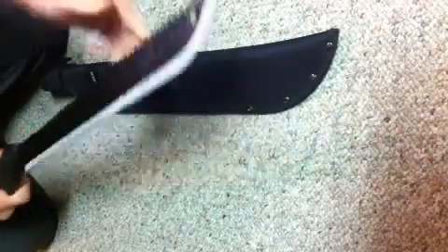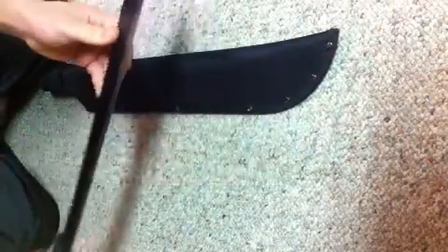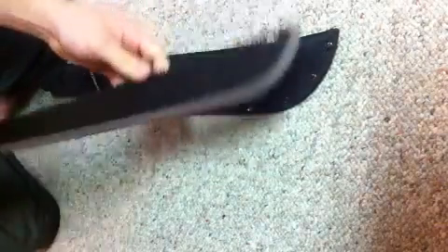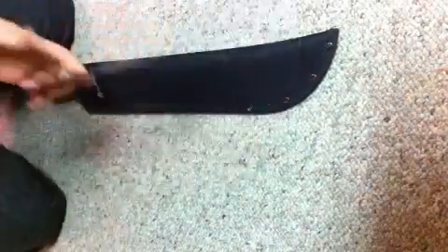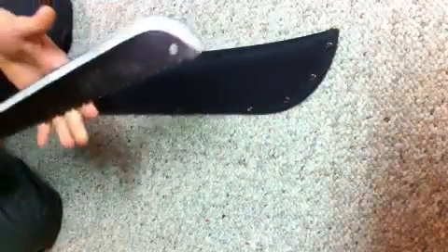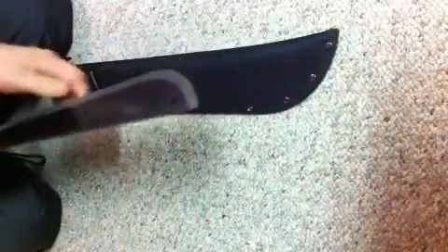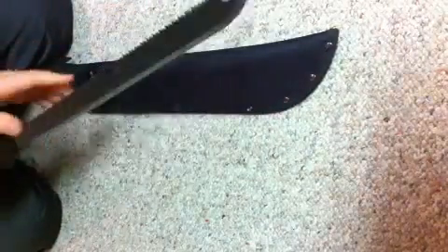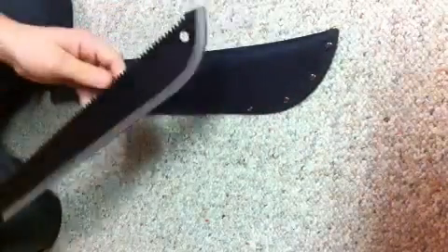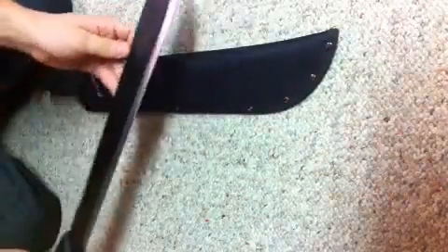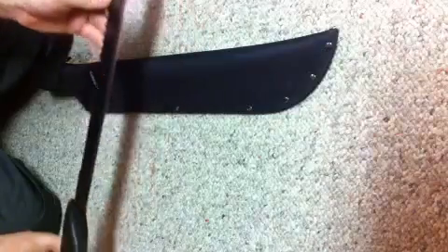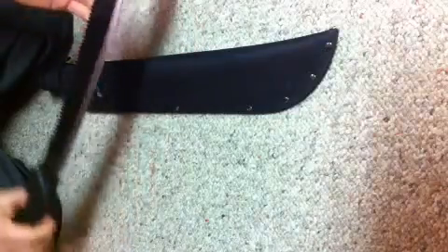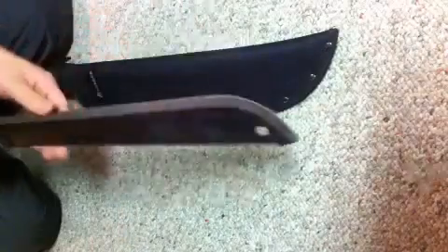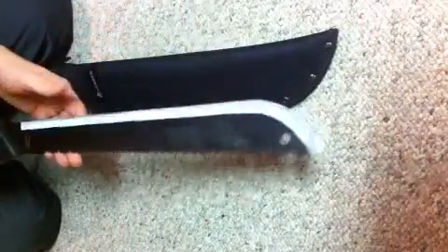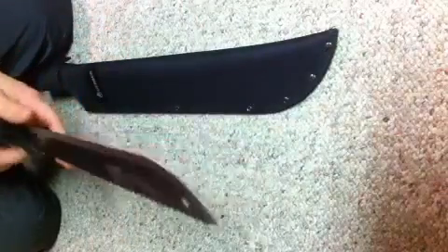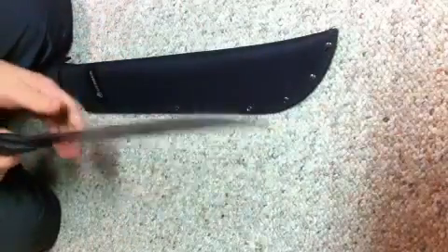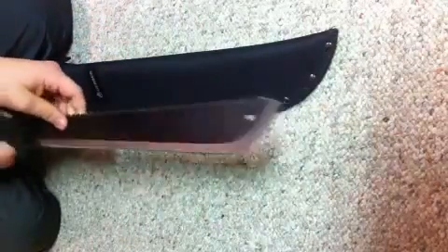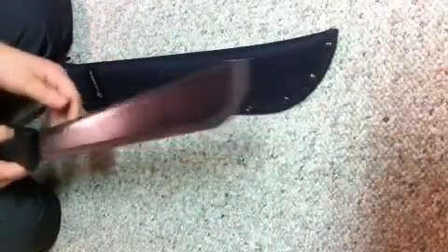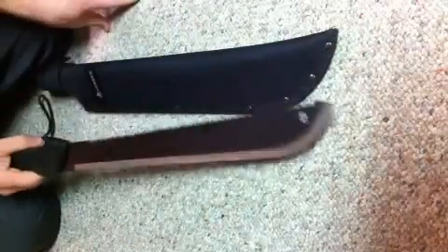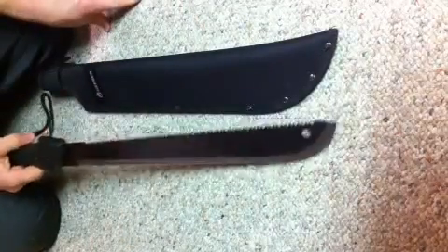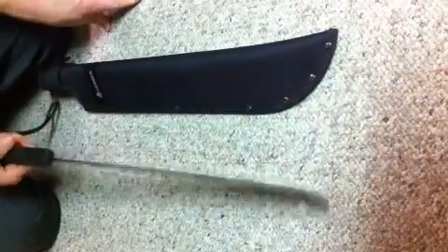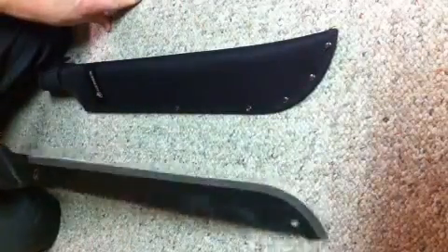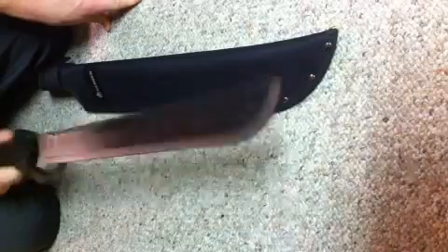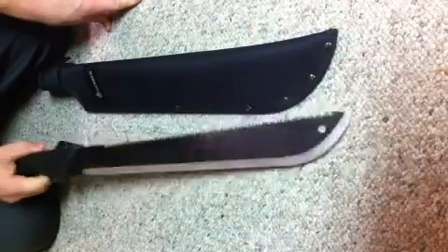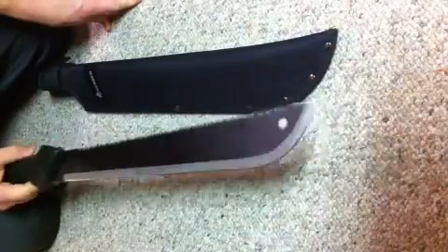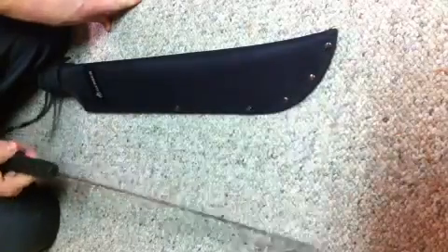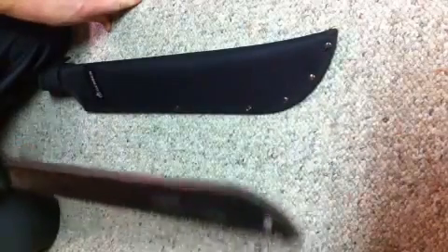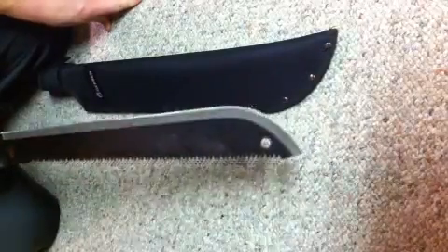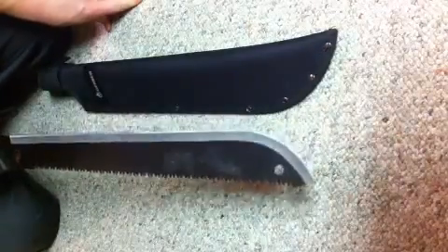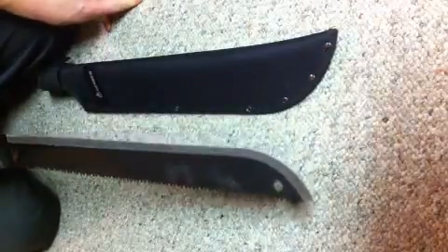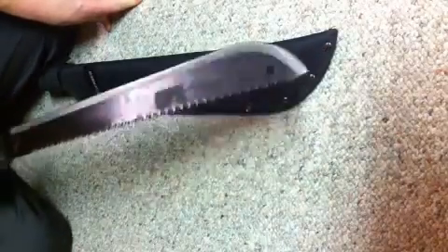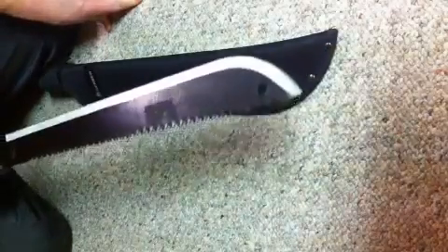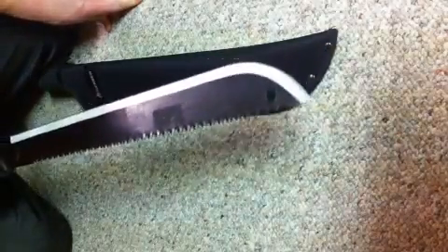I picked it up at Dick's Sporting Goods and it was just $27, so for your money that's a pretty good purchase. You can use this for fun, just to mess around with, or you can use it in your backyard to do some yard work.